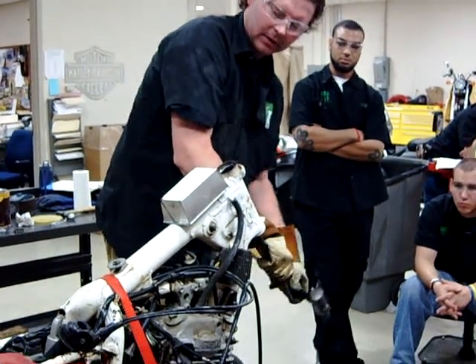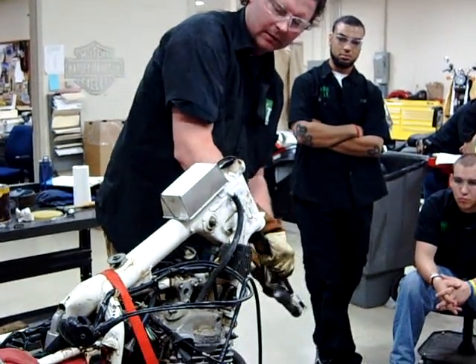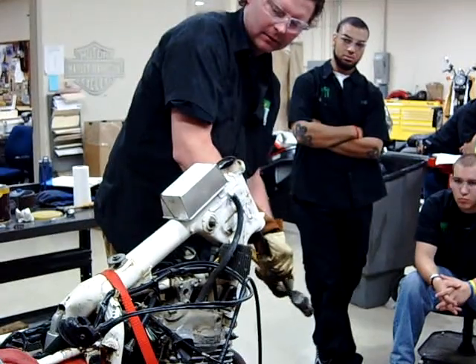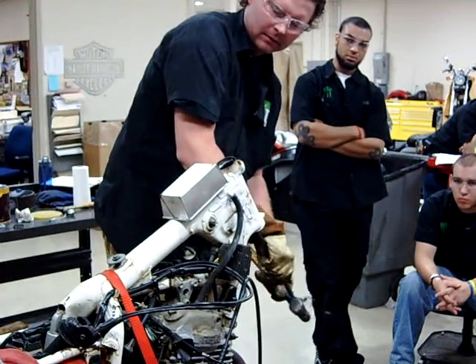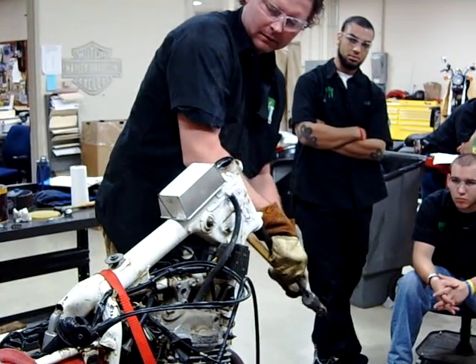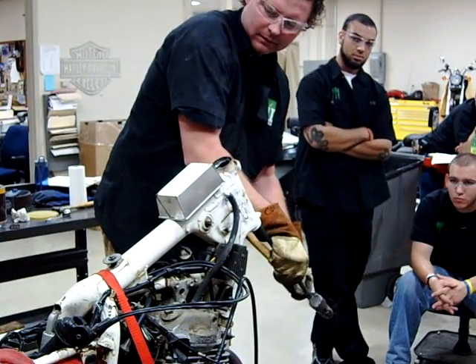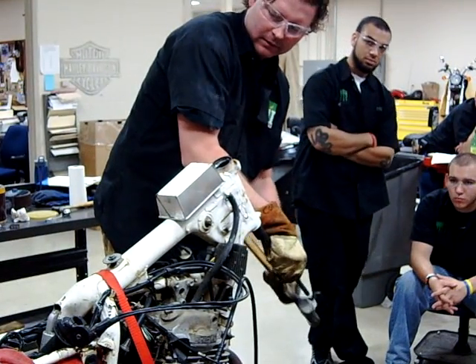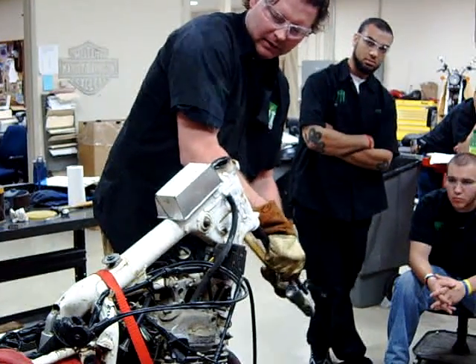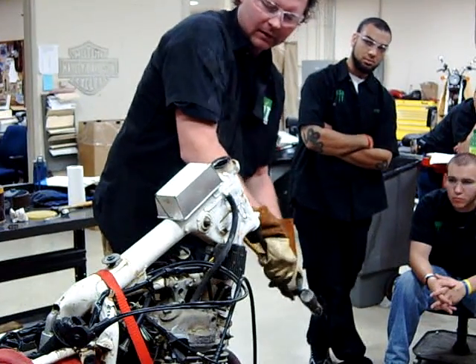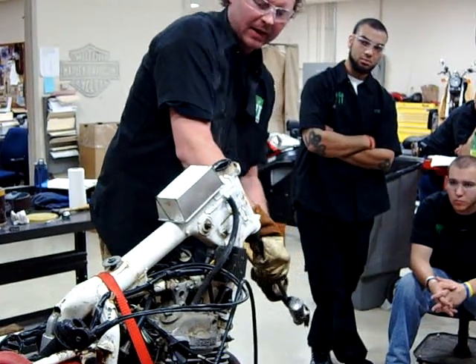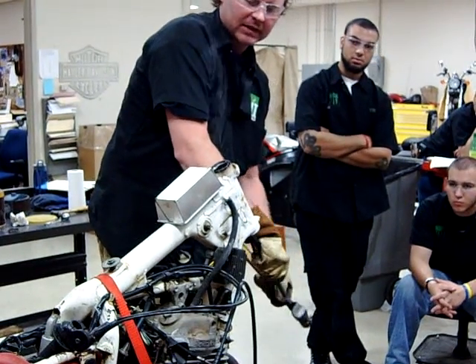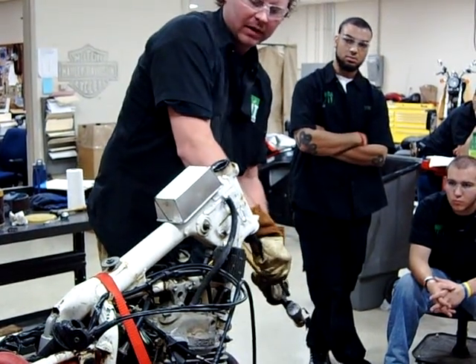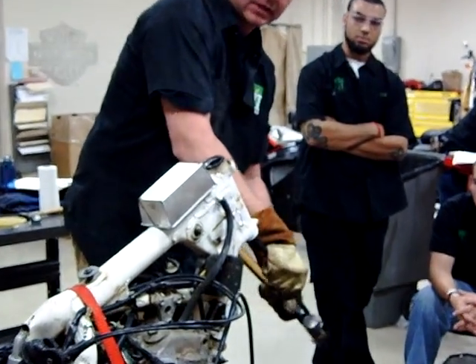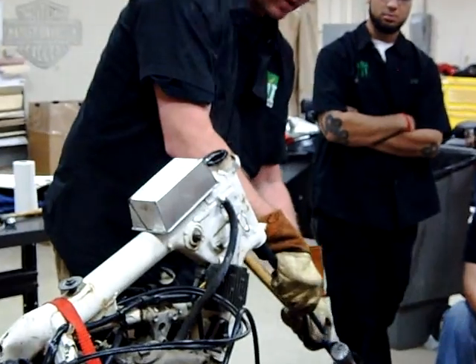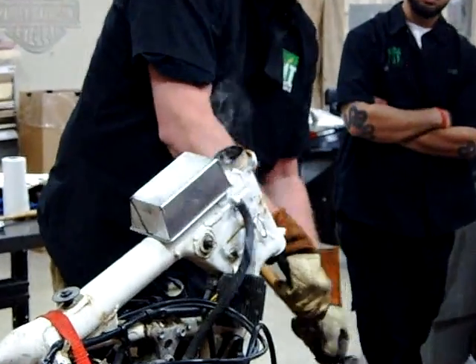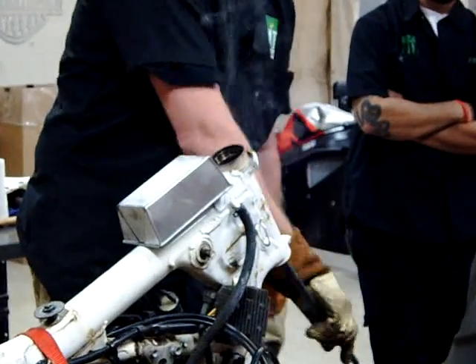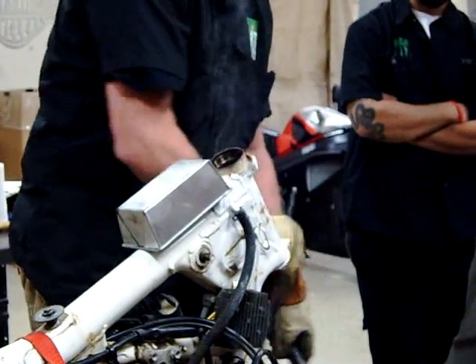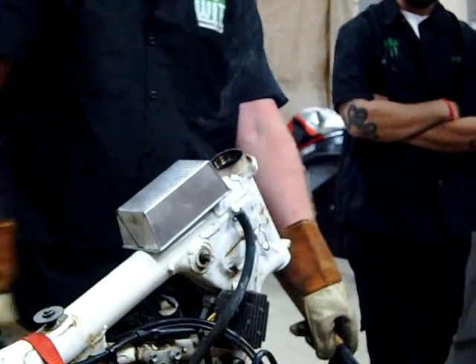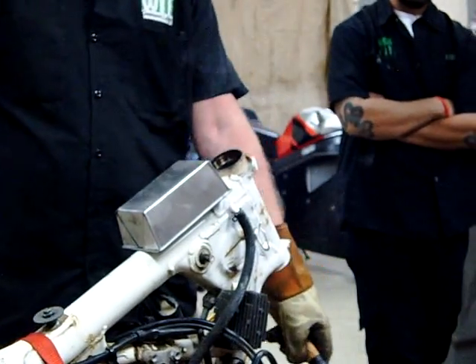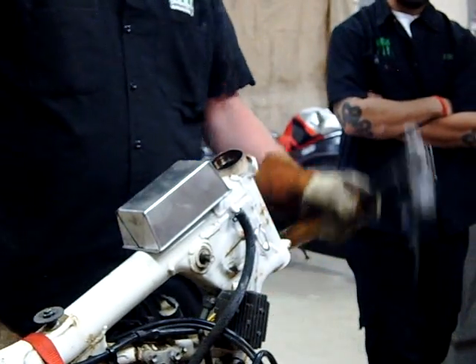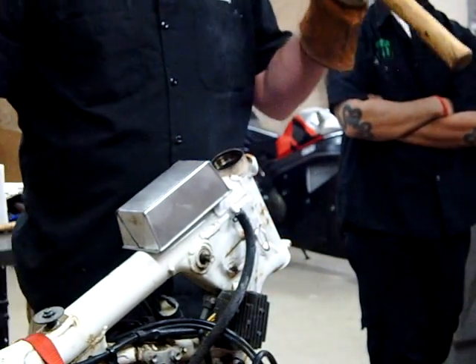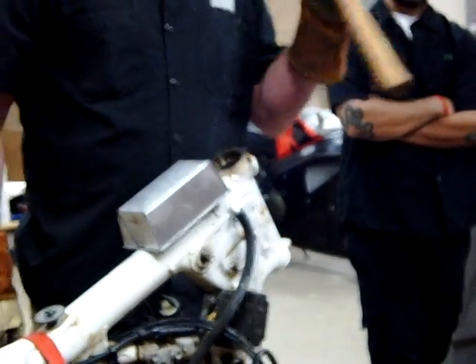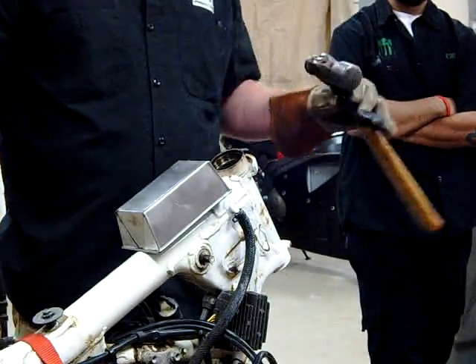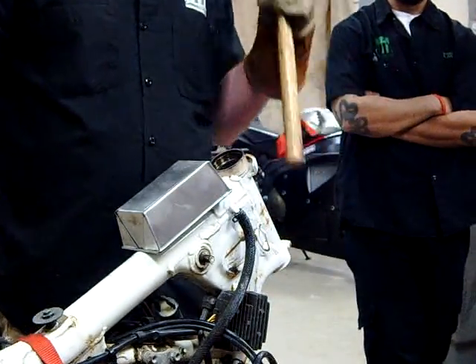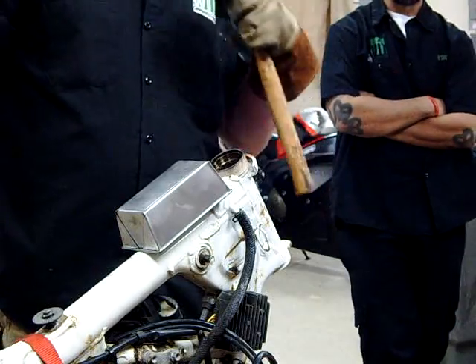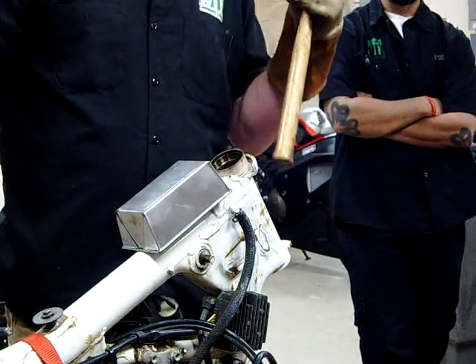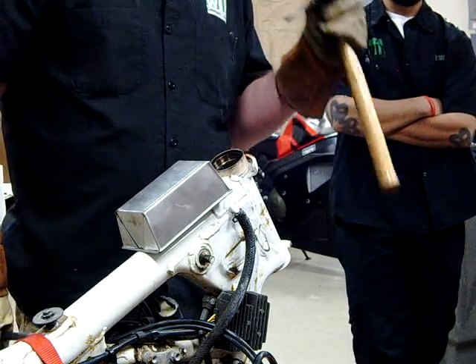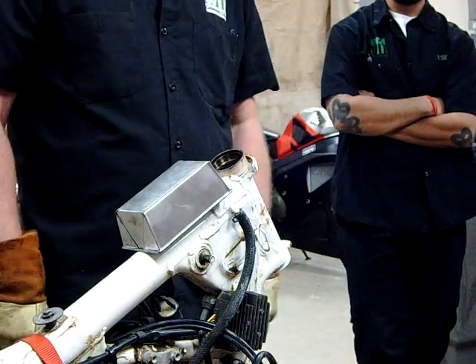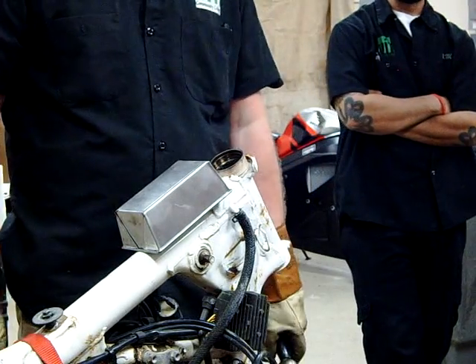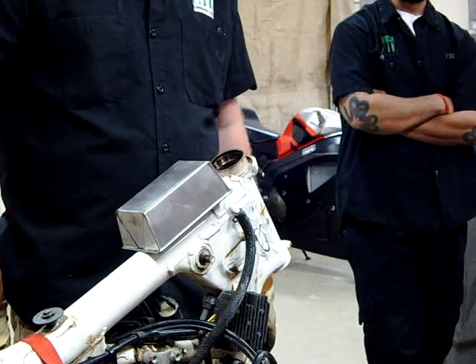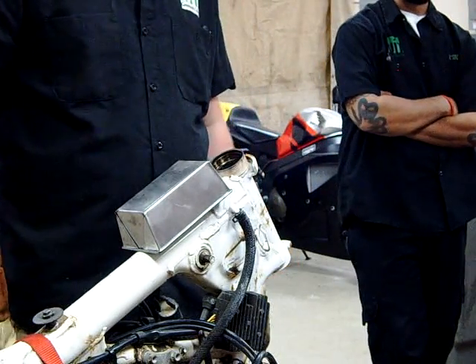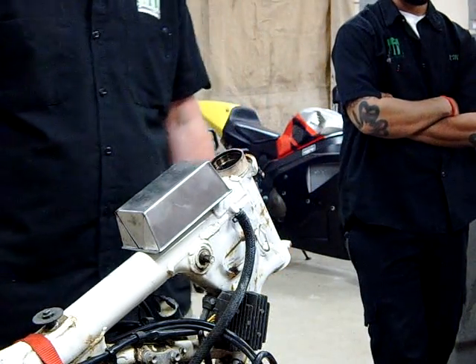Look at this. If that bearing were the bottom one, it would have simply just fallen right out as I was welding it, and I'd have to be careful with it upside down. Does that make sense?